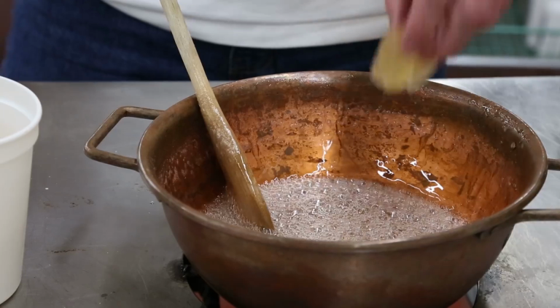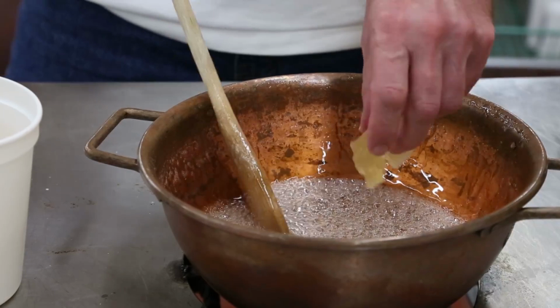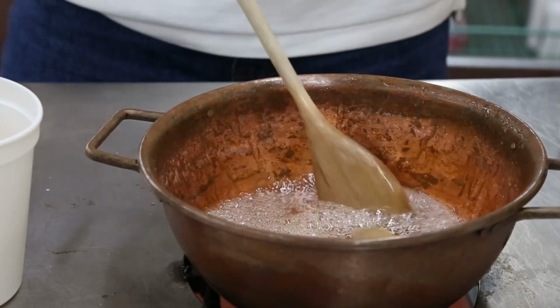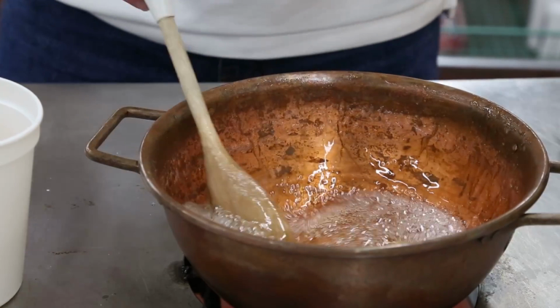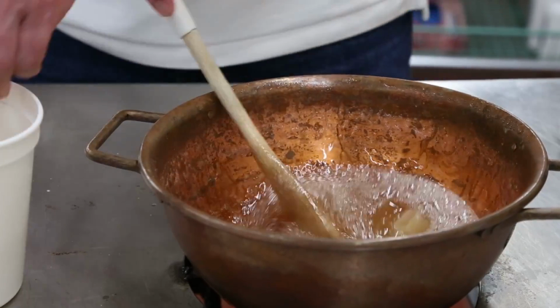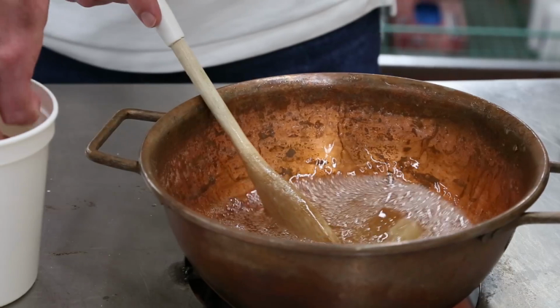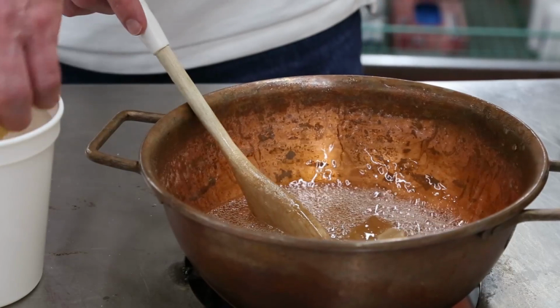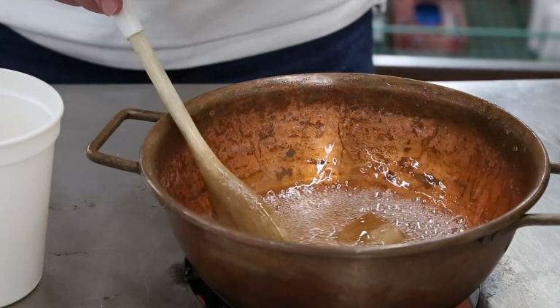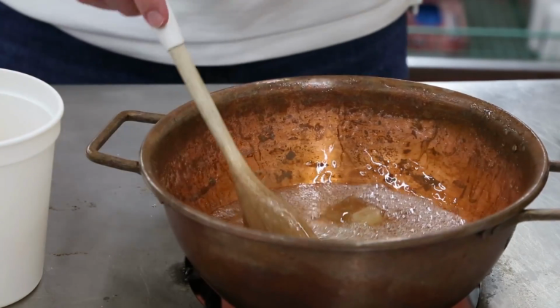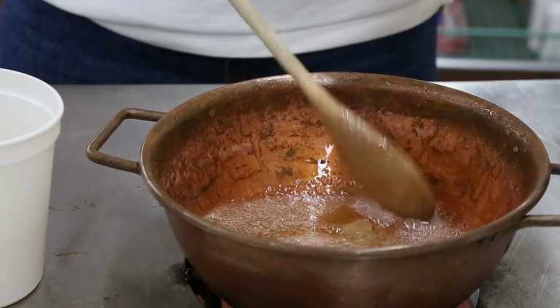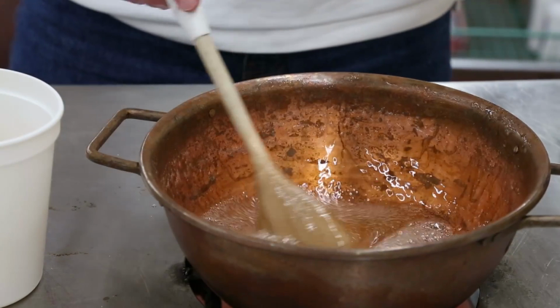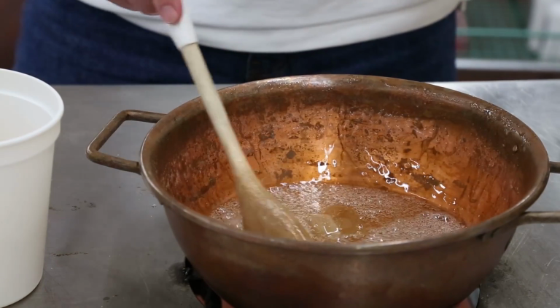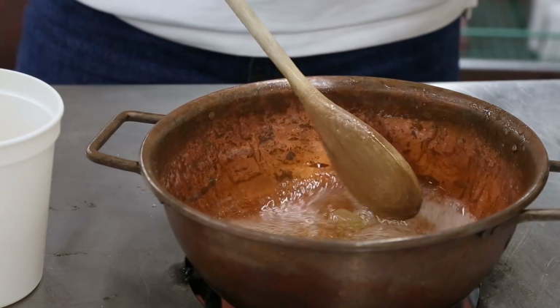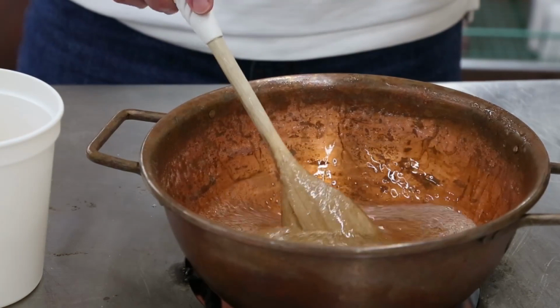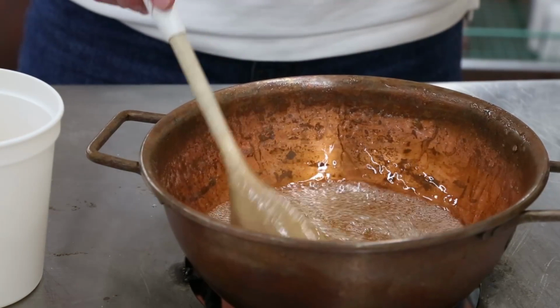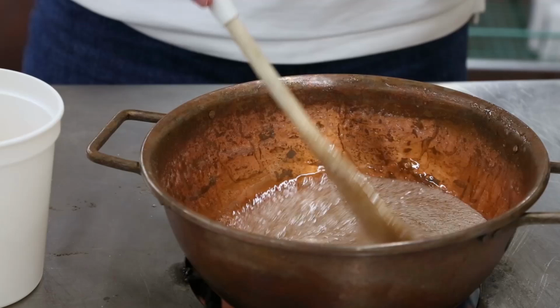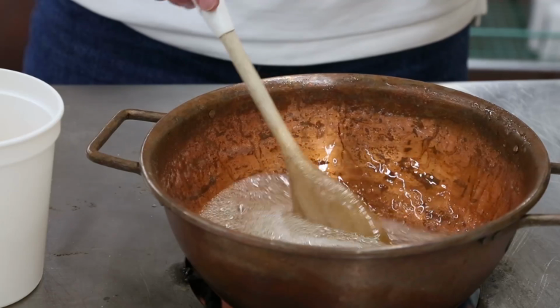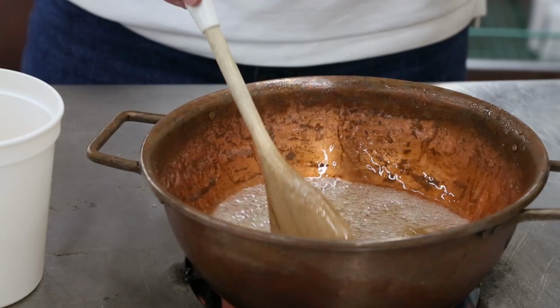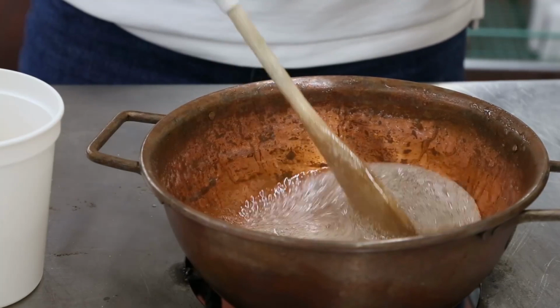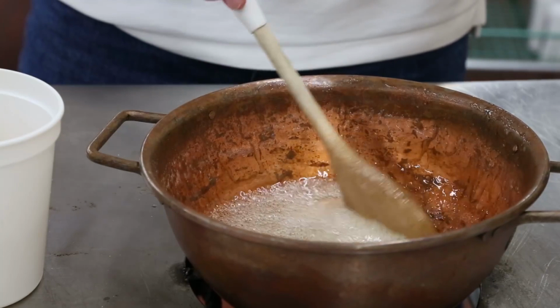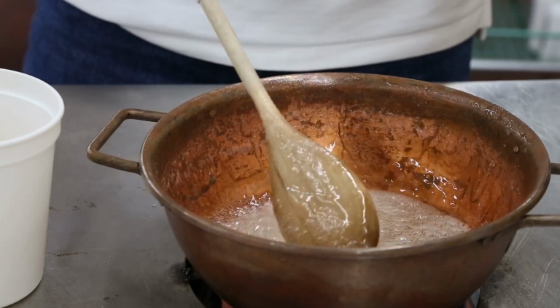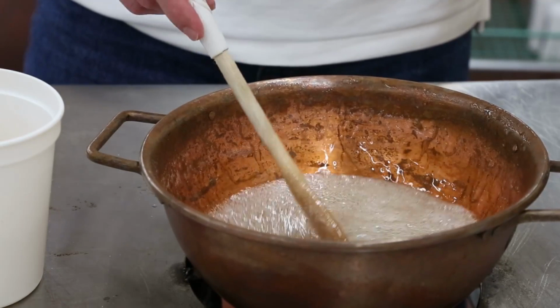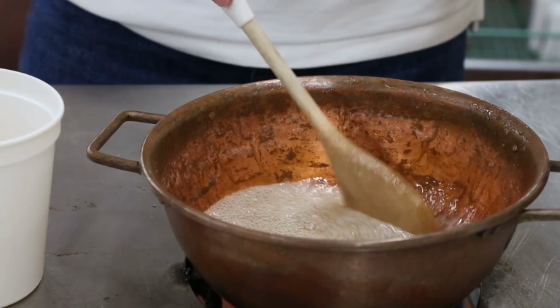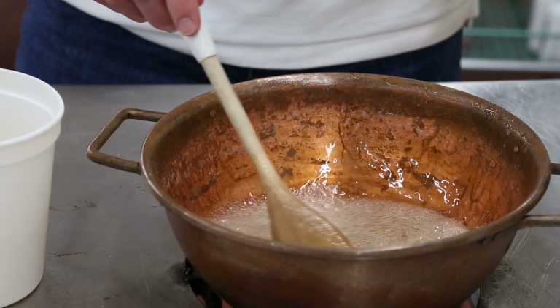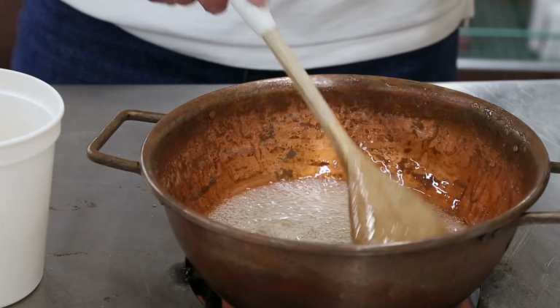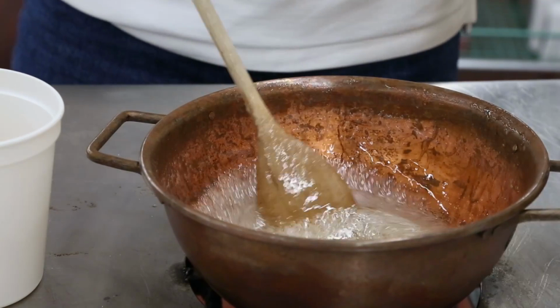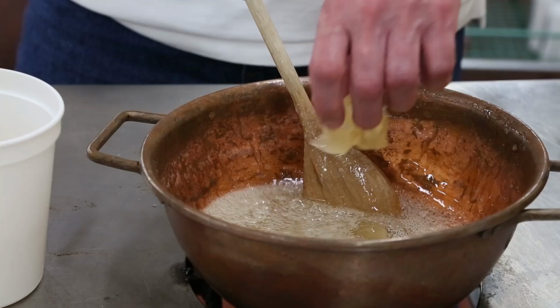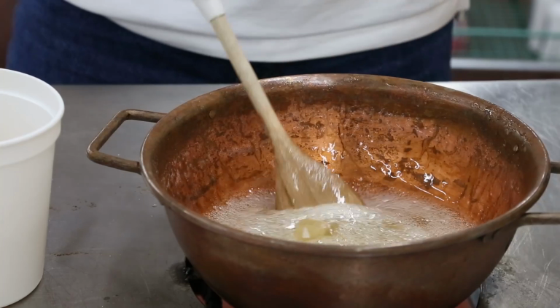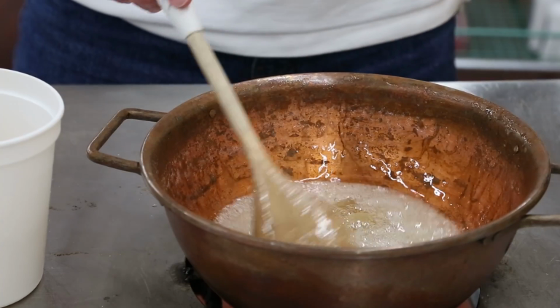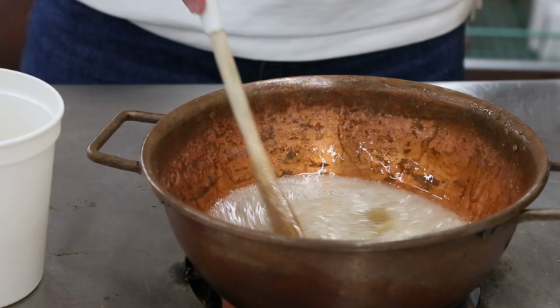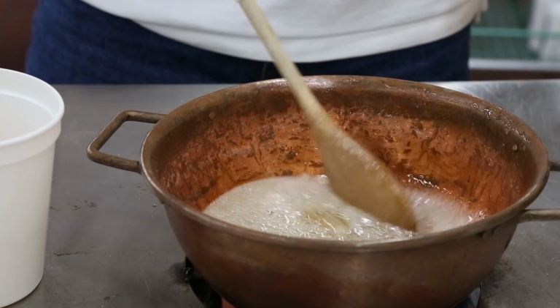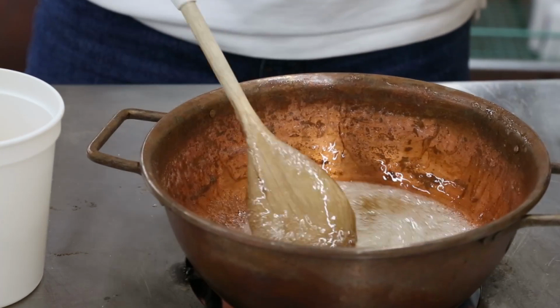So this is gelatin. It comes from pigs or cows — hoofs and skin and things like that. Basically it's just collagen that's broken down into smaller molecules.